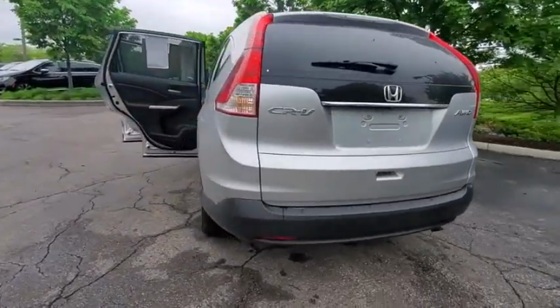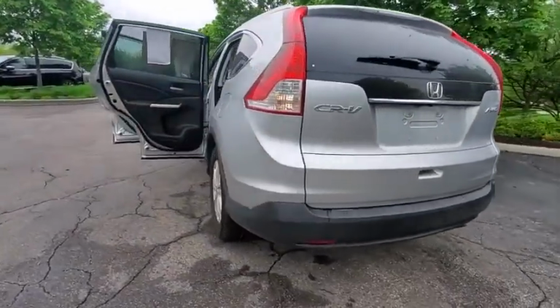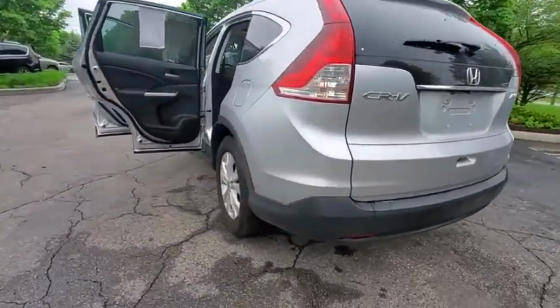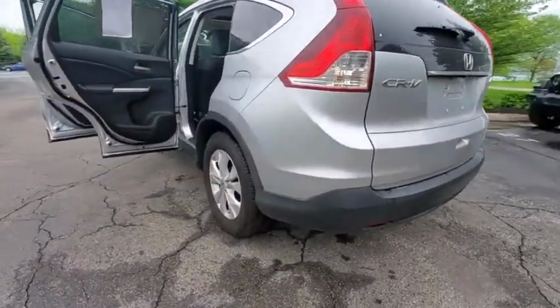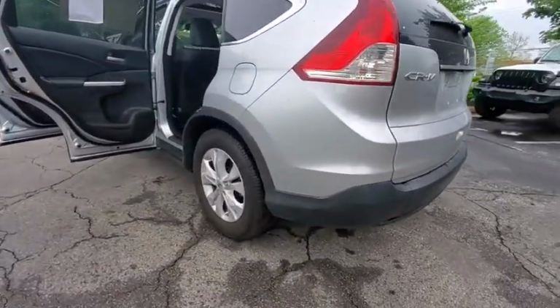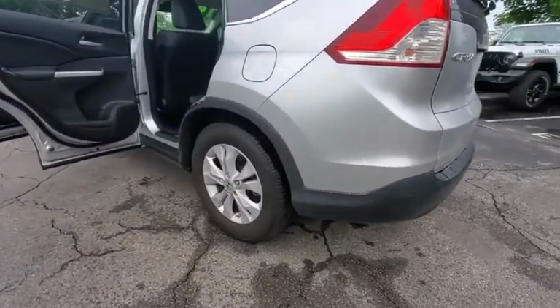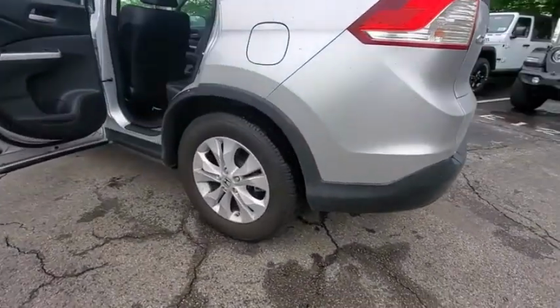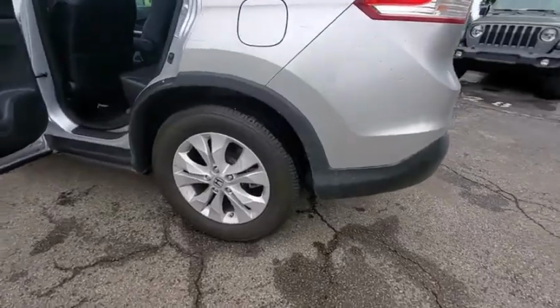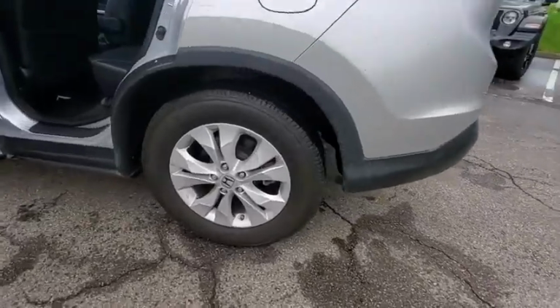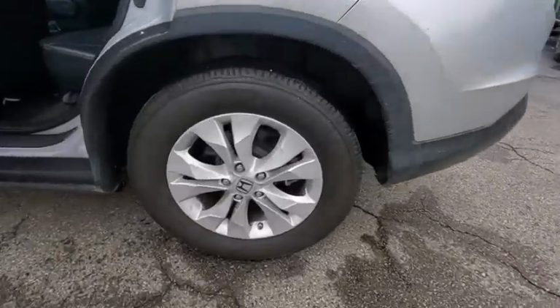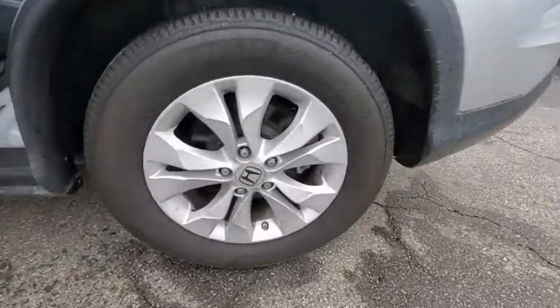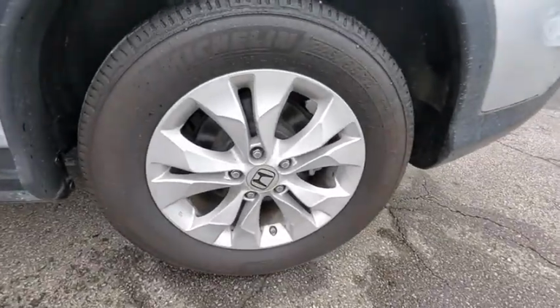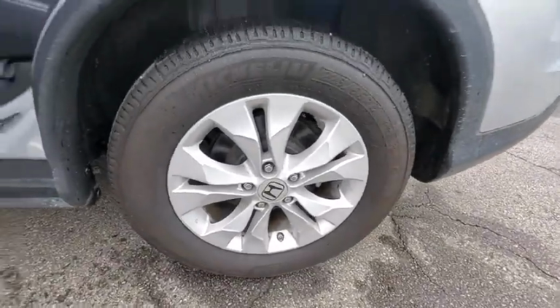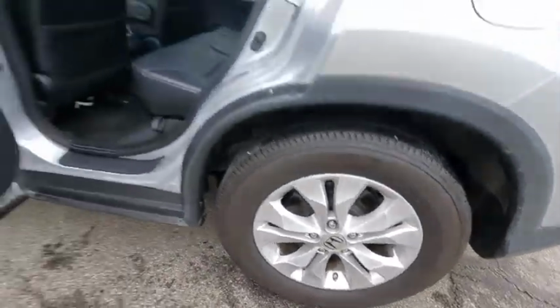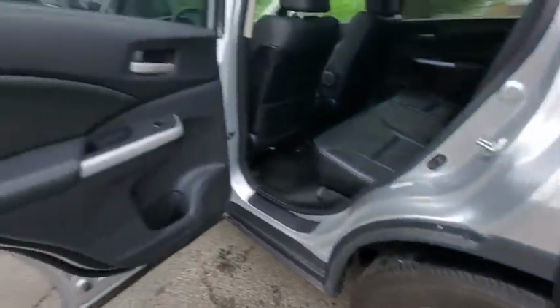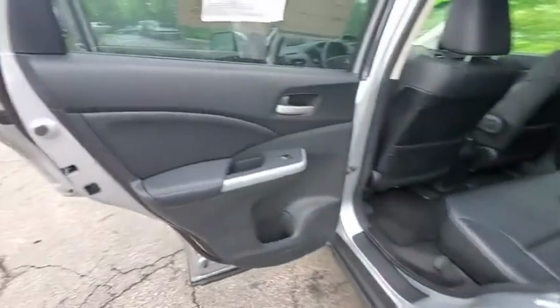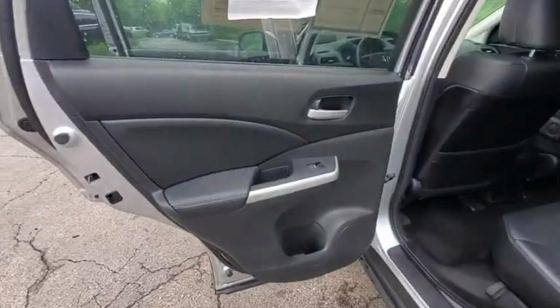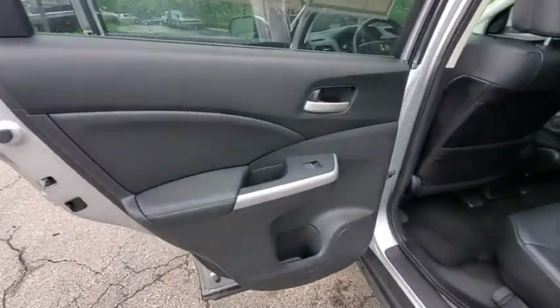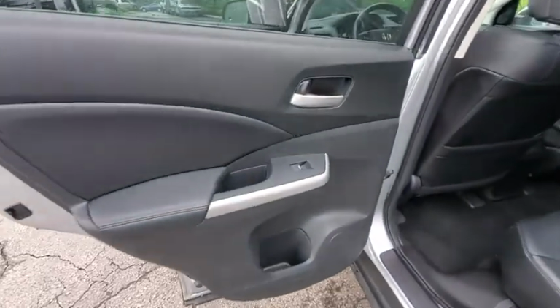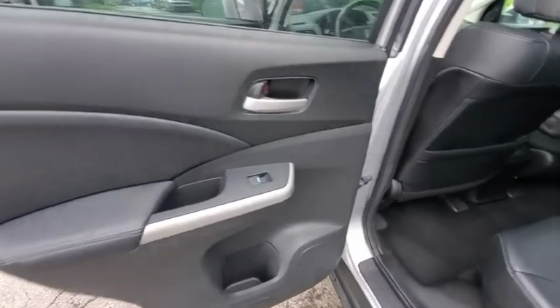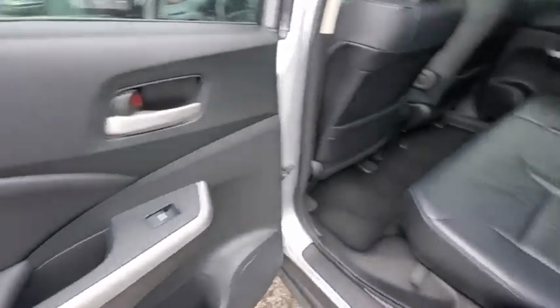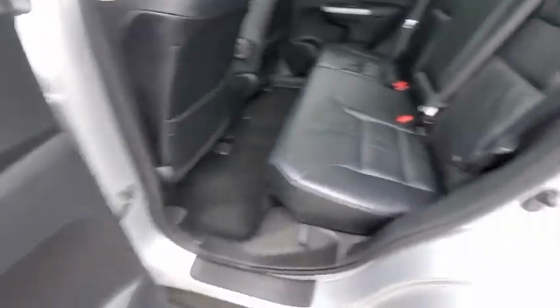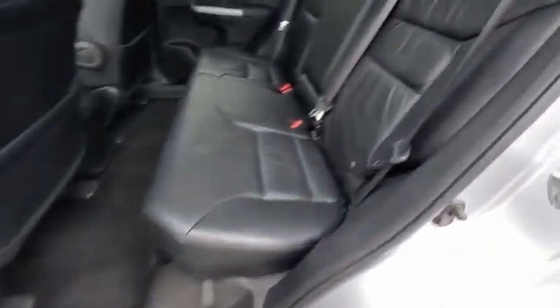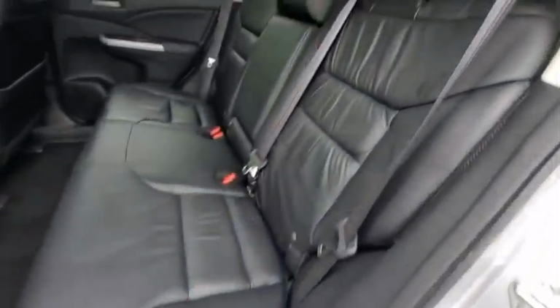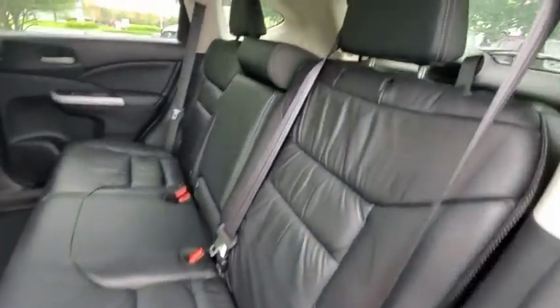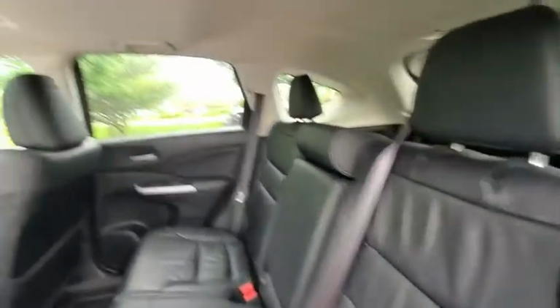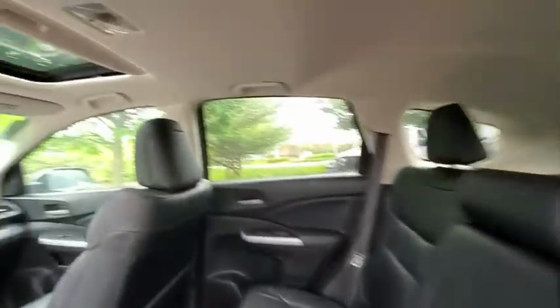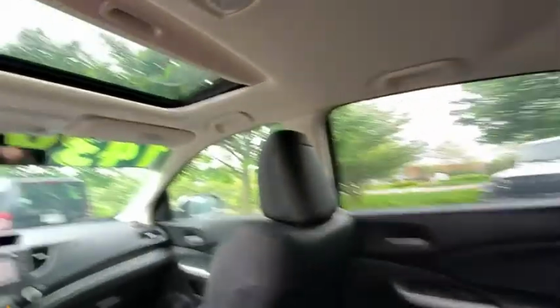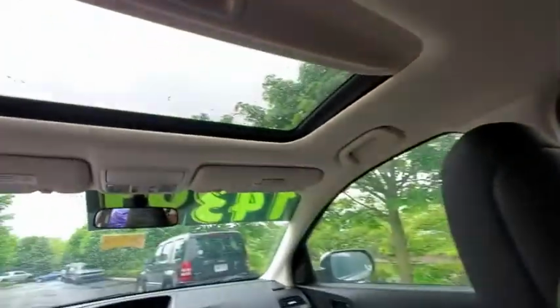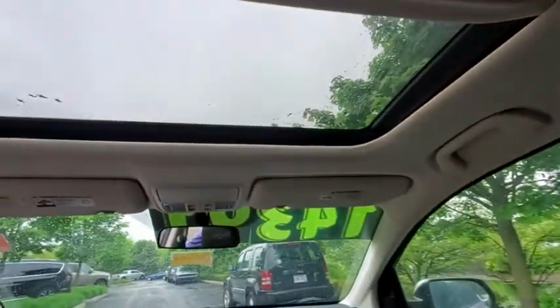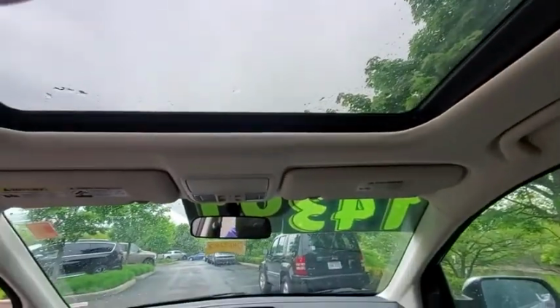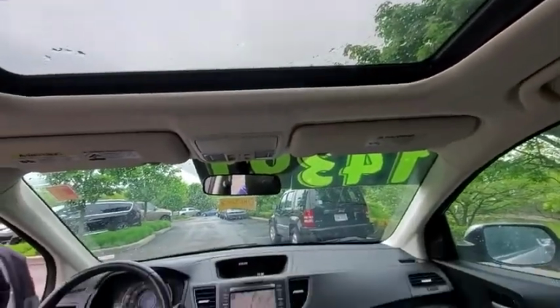This vehicle has less than 75,000 miles. Here are some of this vehicle's great options: traction control, dual airbags, alloy wheels, power steering, four-wheel disc brakes, and electronic stability control.